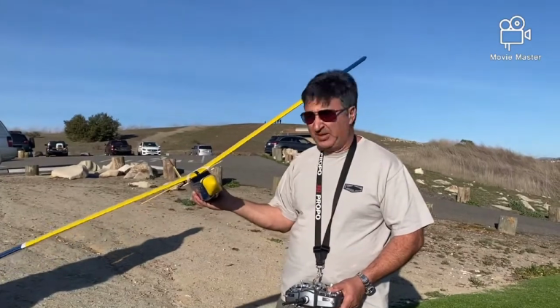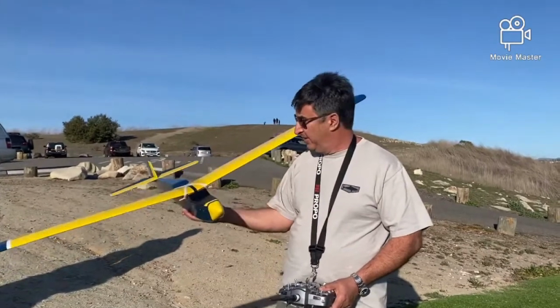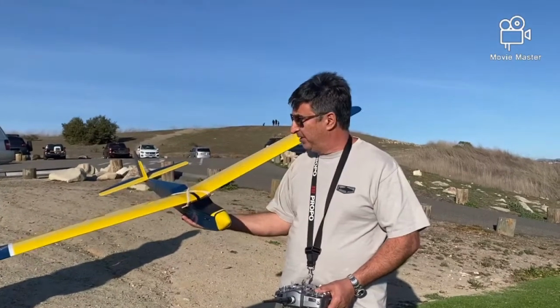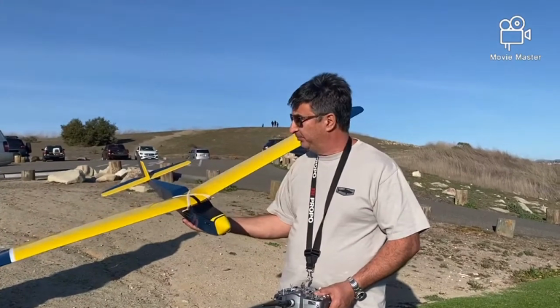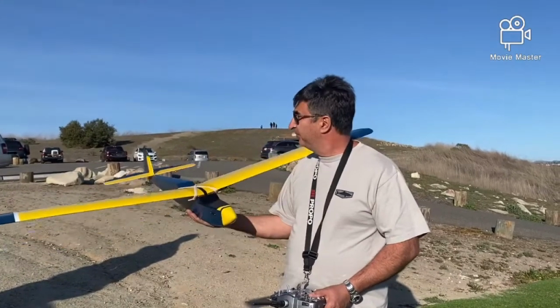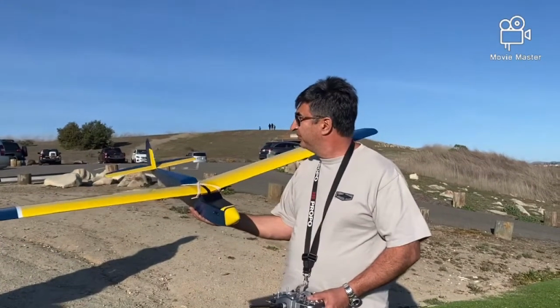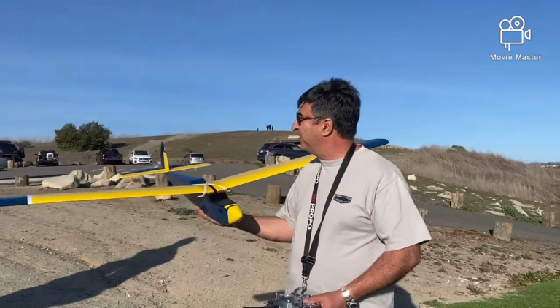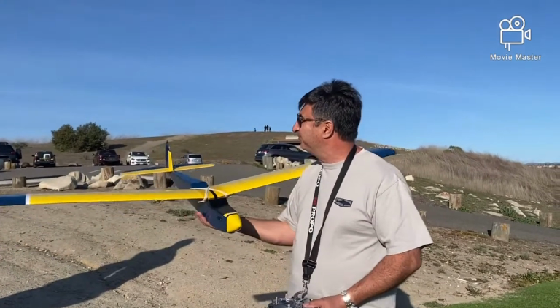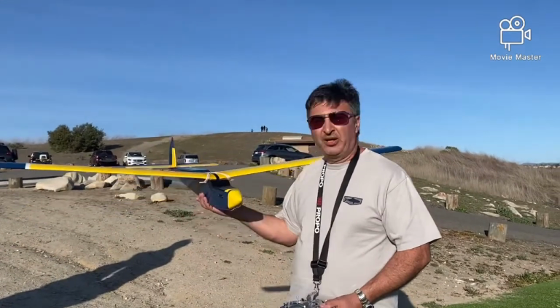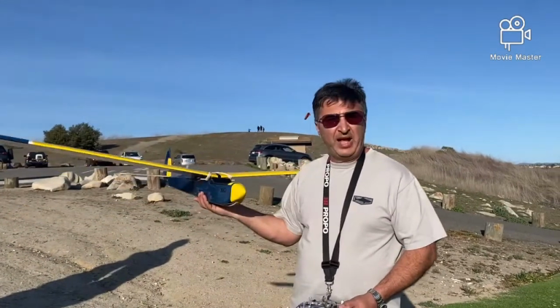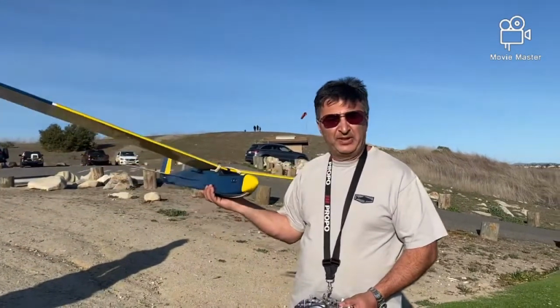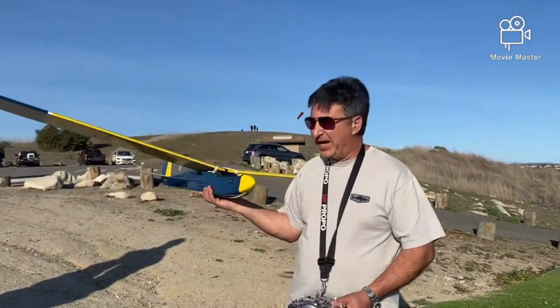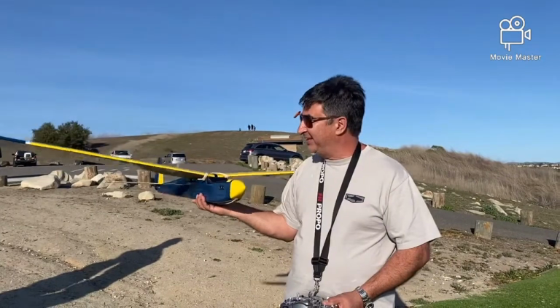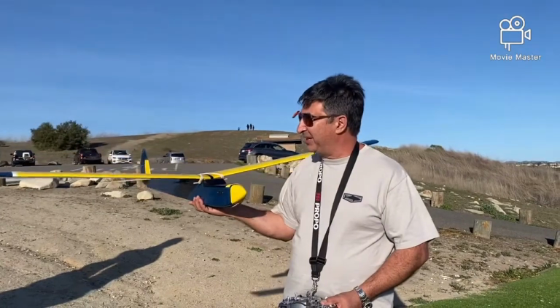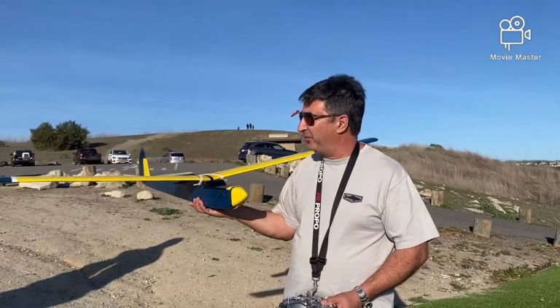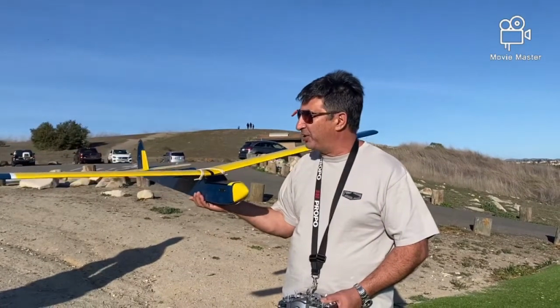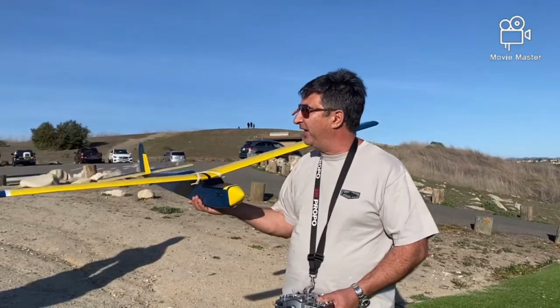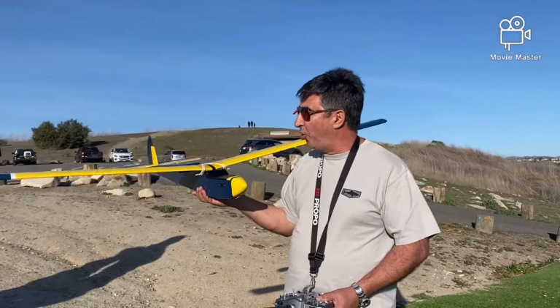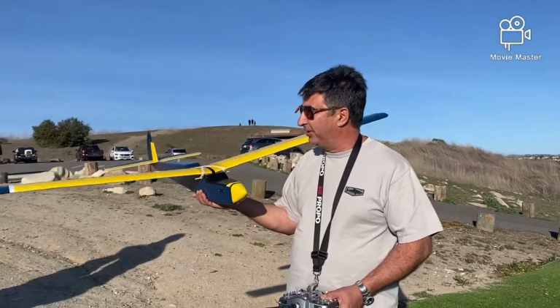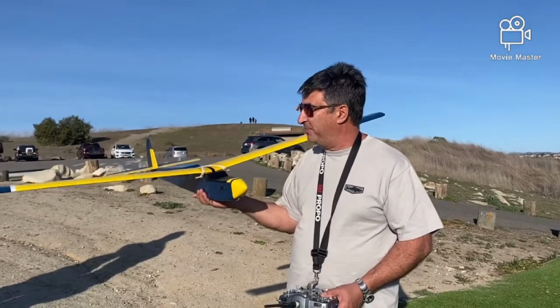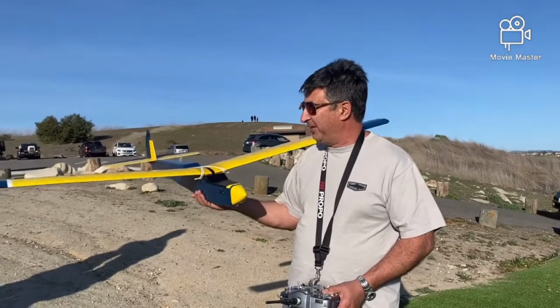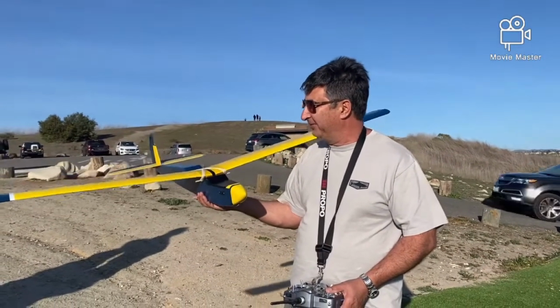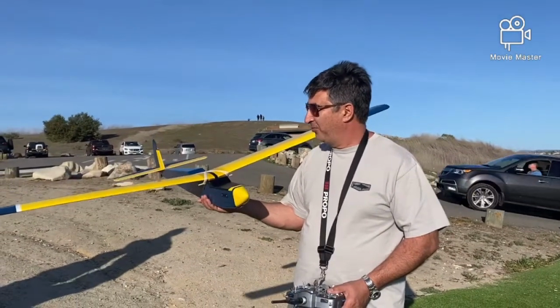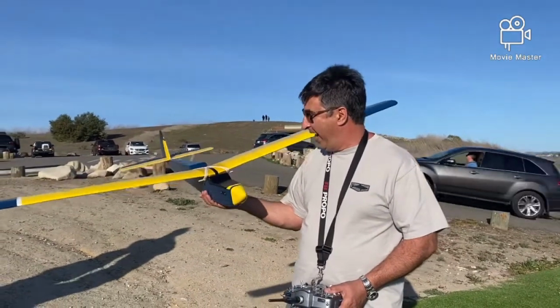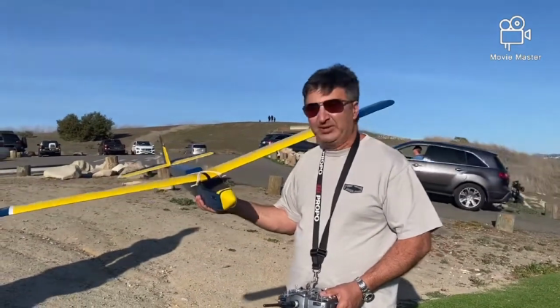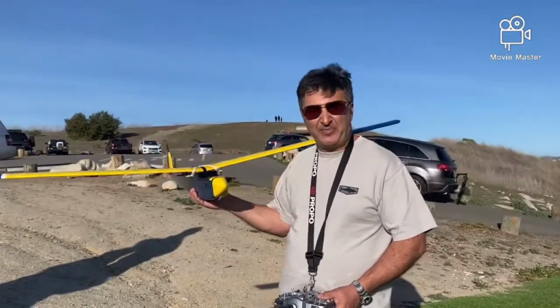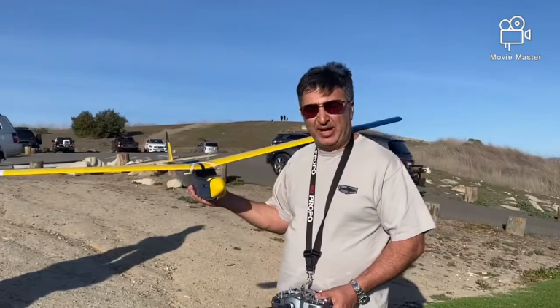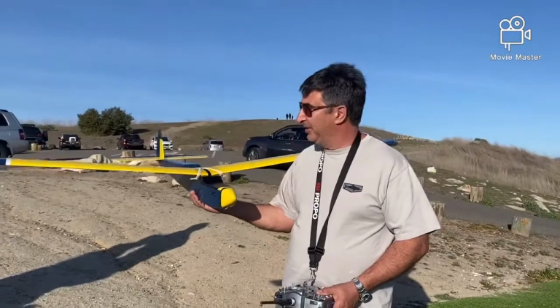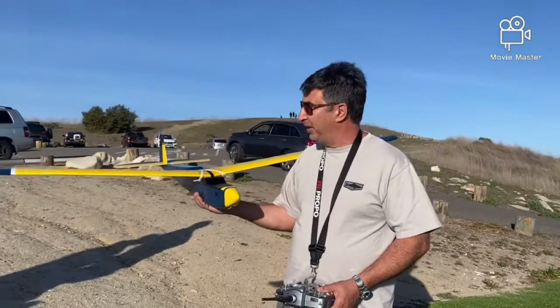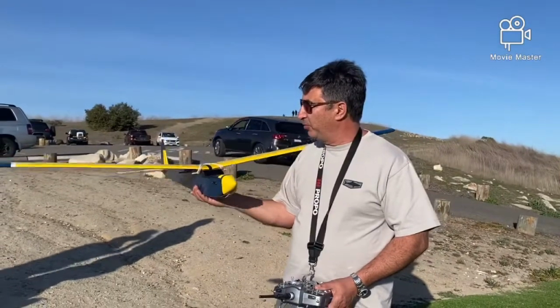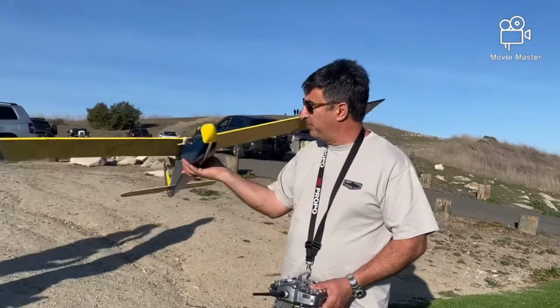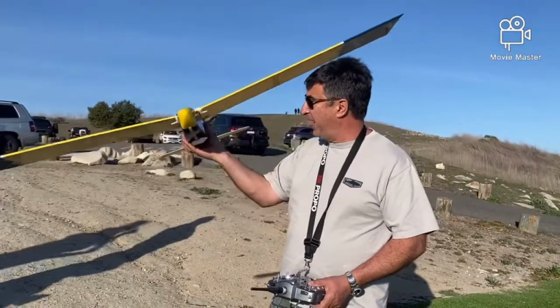It's vintage 1960s. Vintage 1960s. So it's actually older than me. Wow, that's something, right? So we brought it back to life.